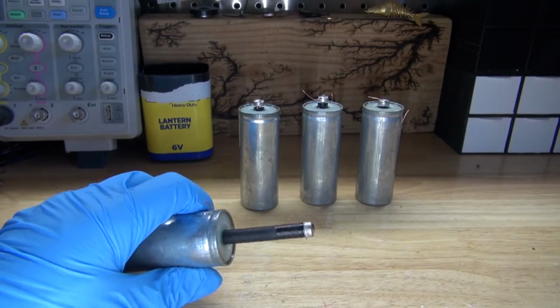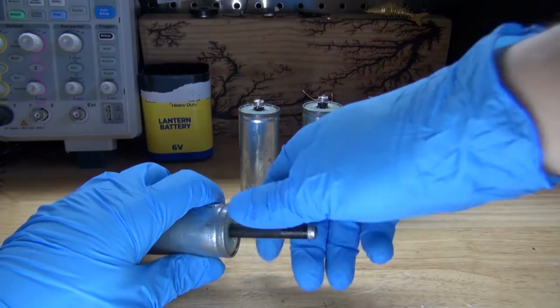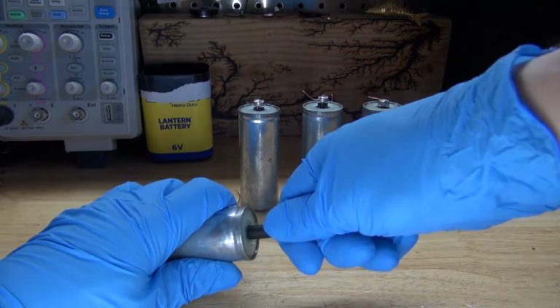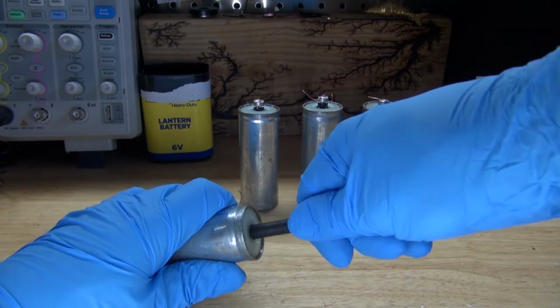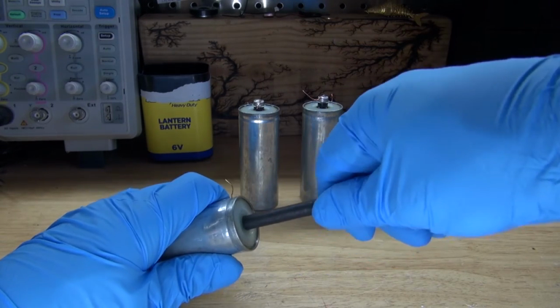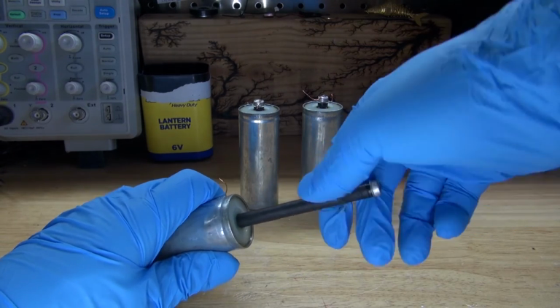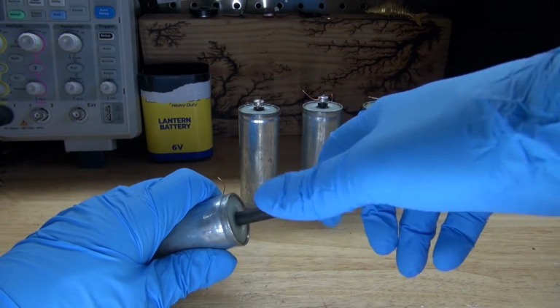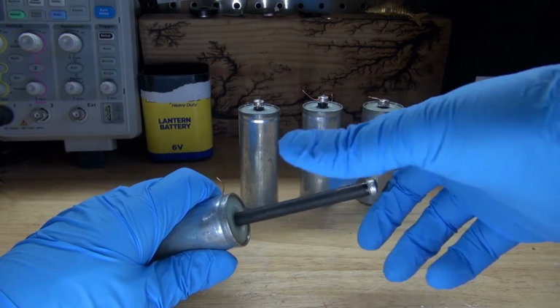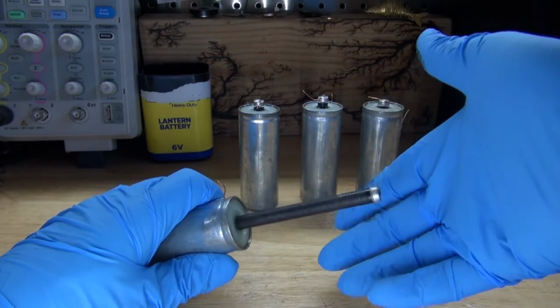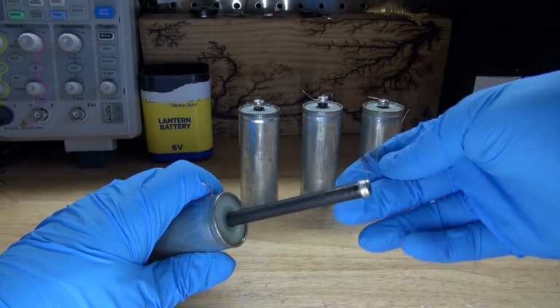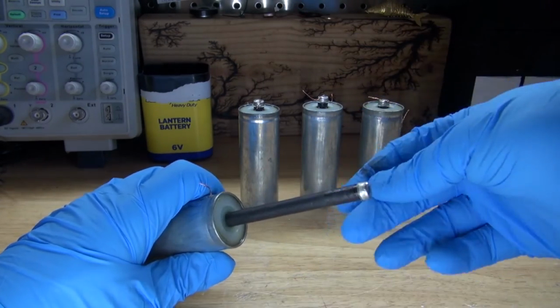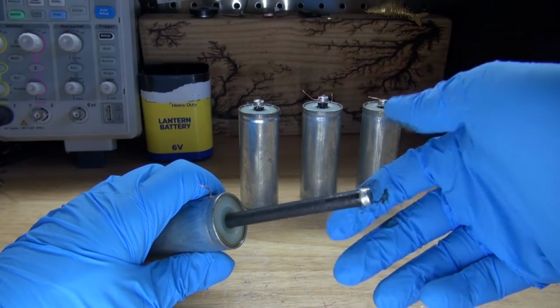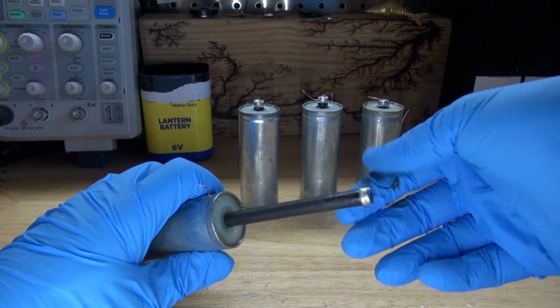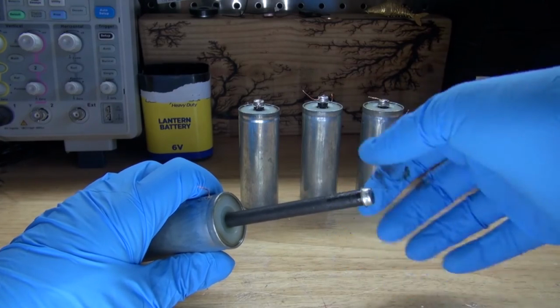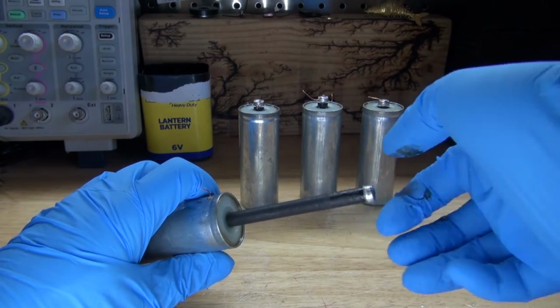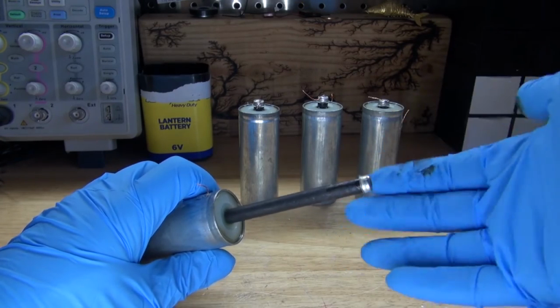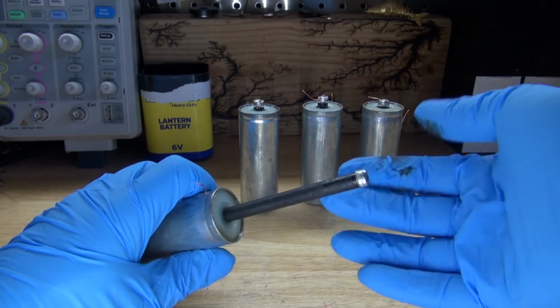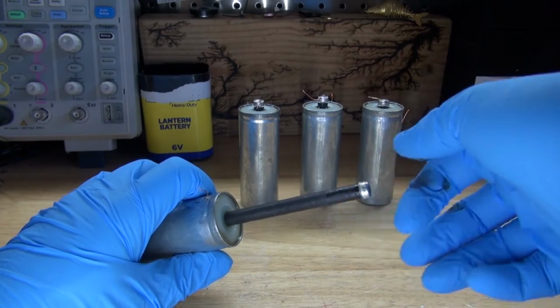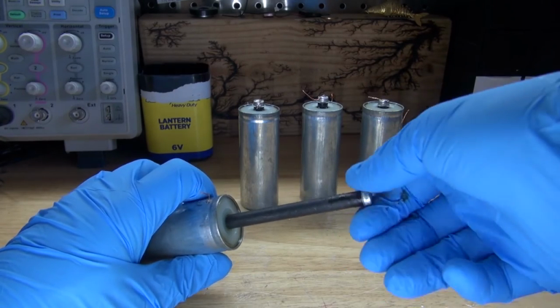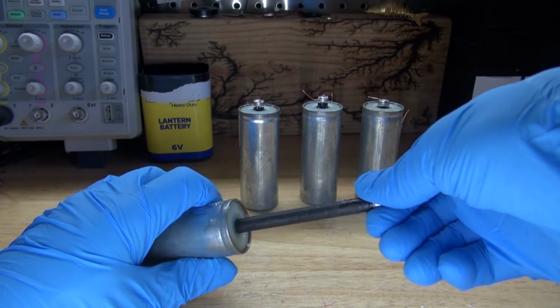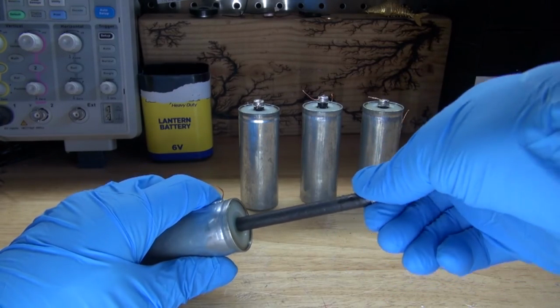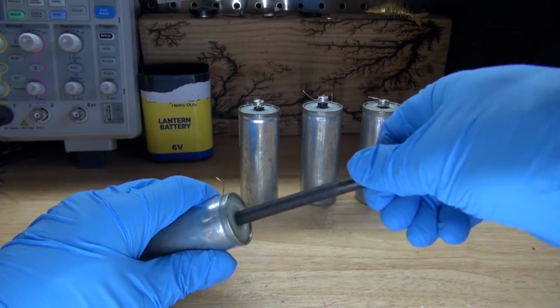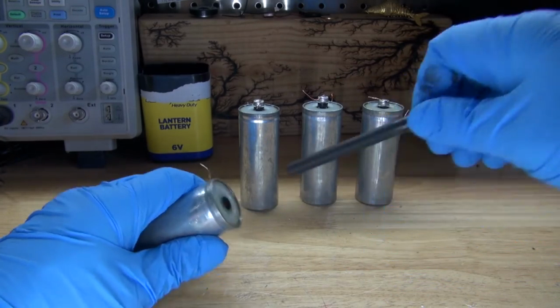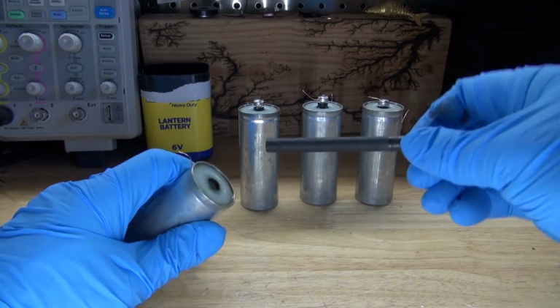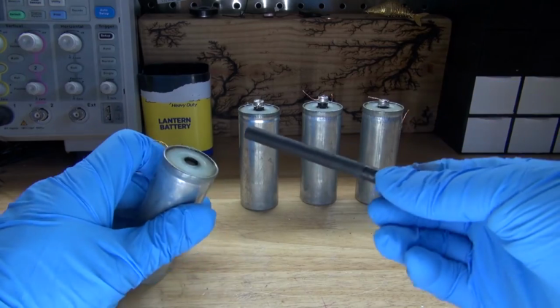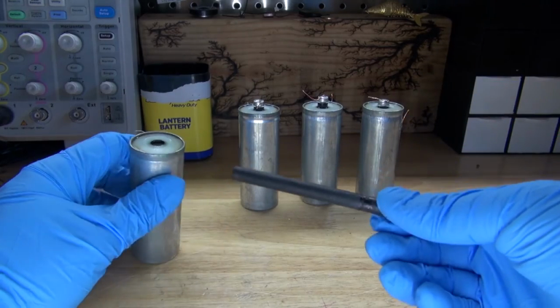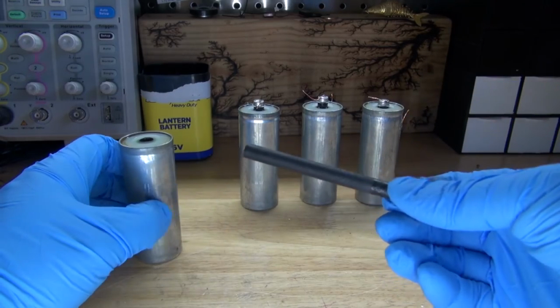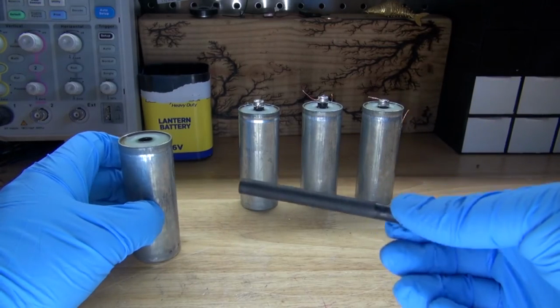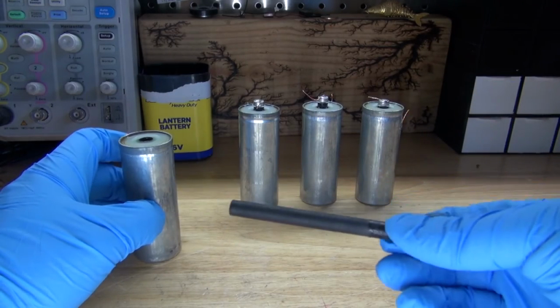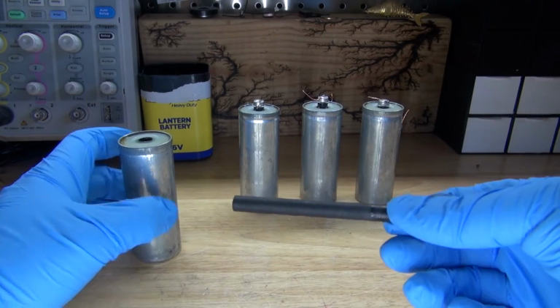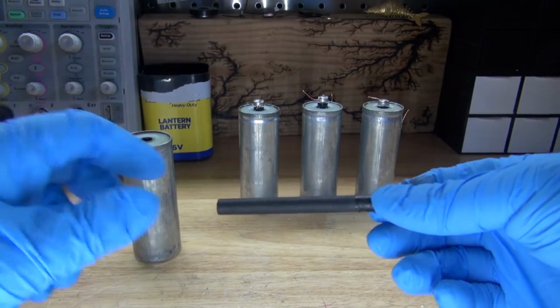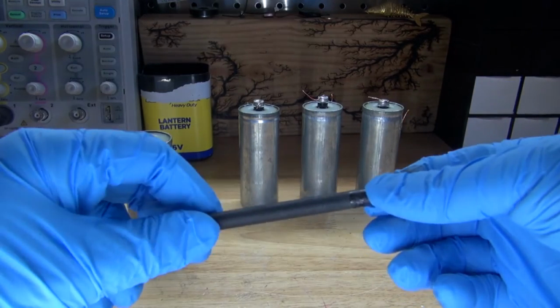And there we go, it comes out just like this. As you can see on my glove, it's all dirty — this is why it's a good thing to wear gloves. It's just a simple carbon electrode. I can definitely use this for a future project. I'll put all four of those to the side.